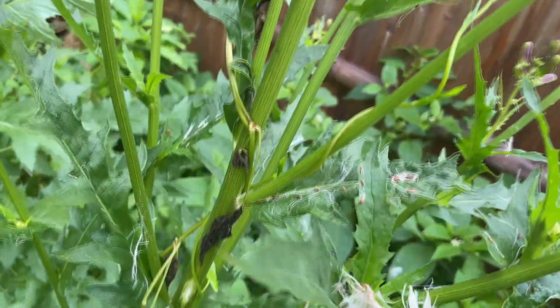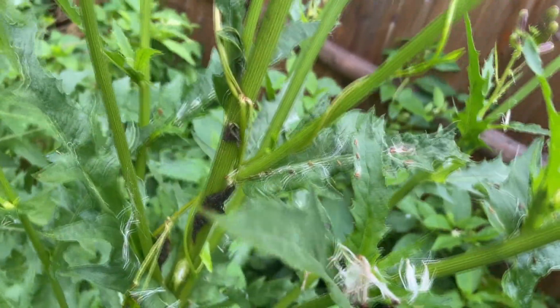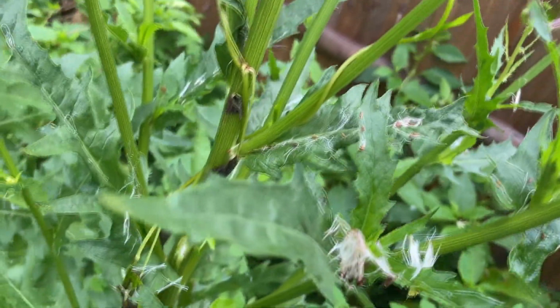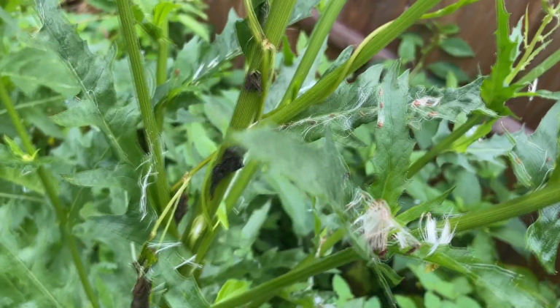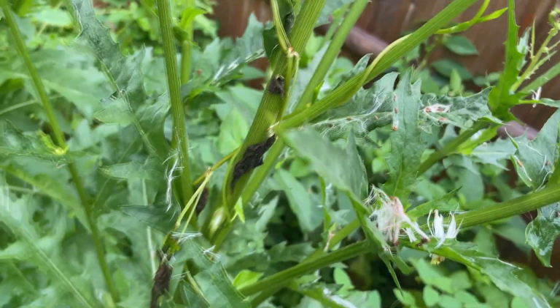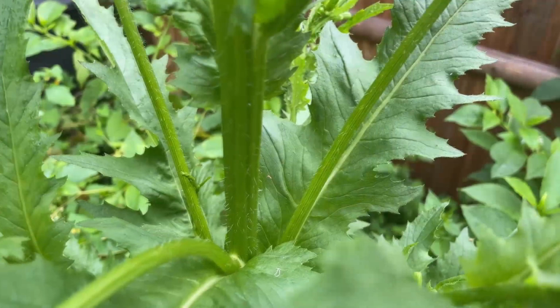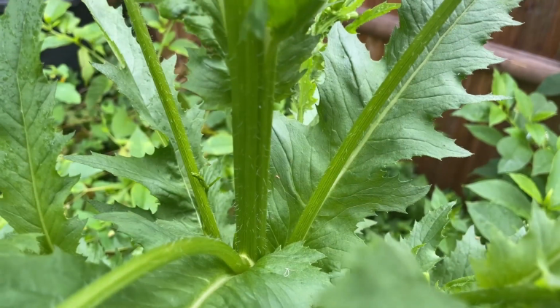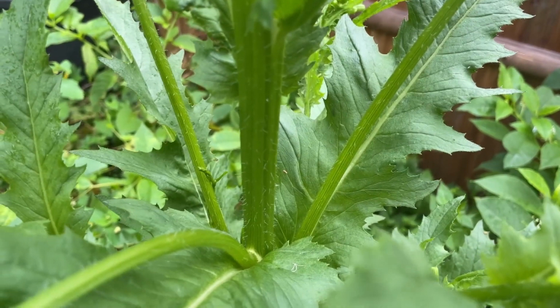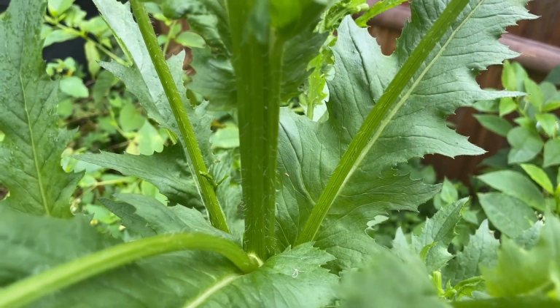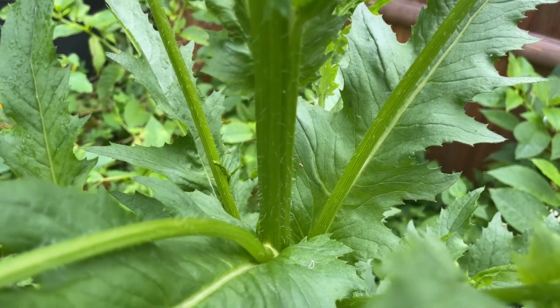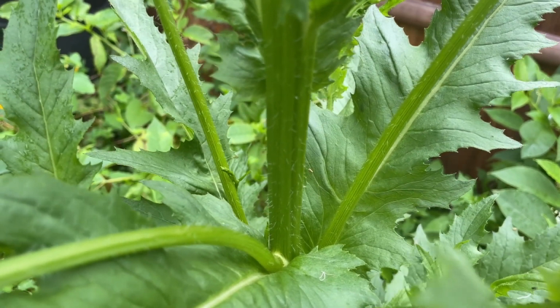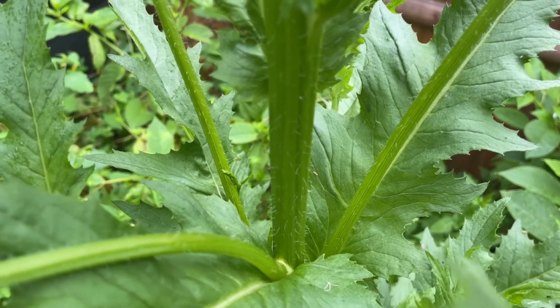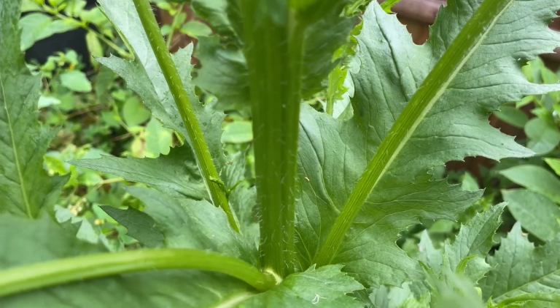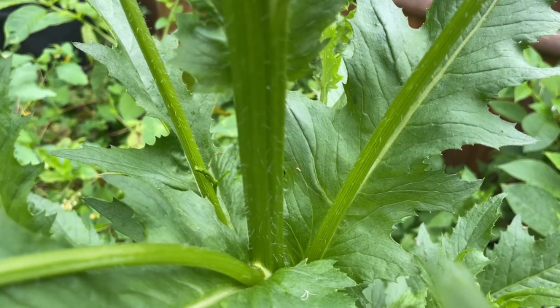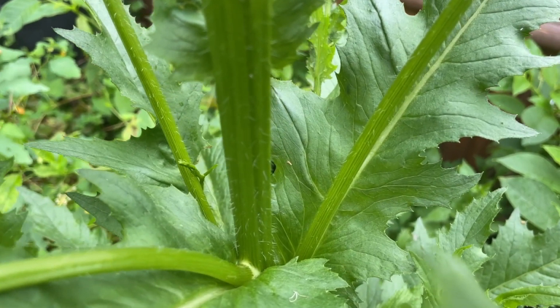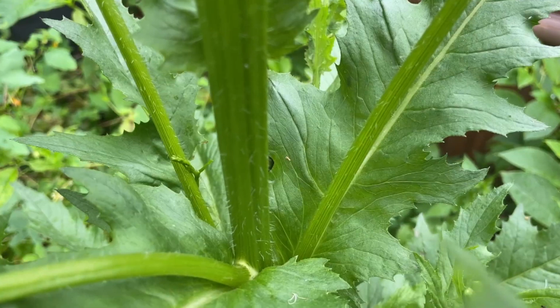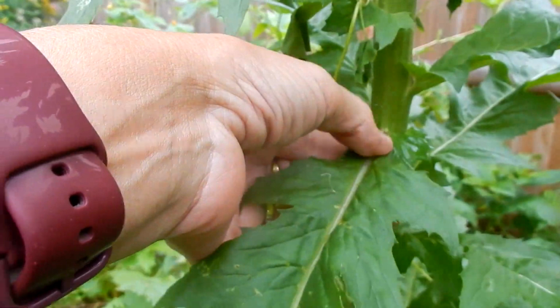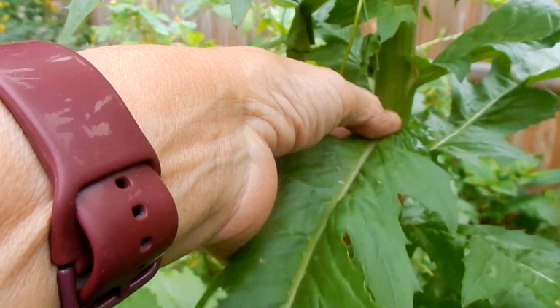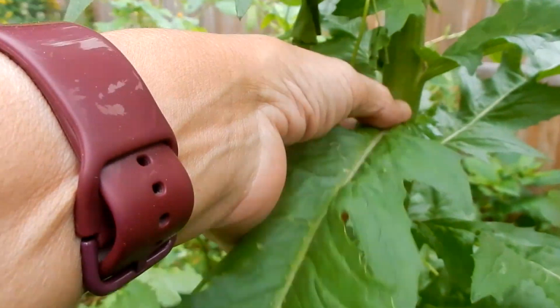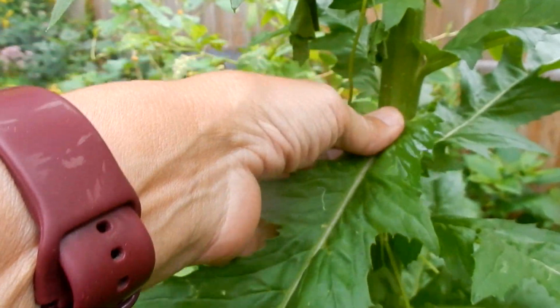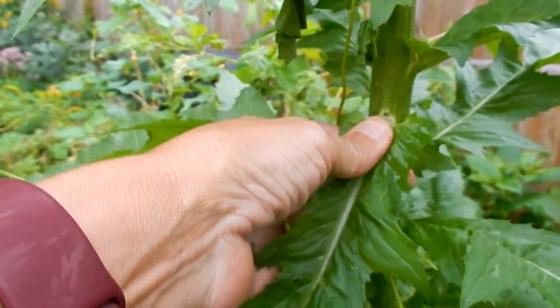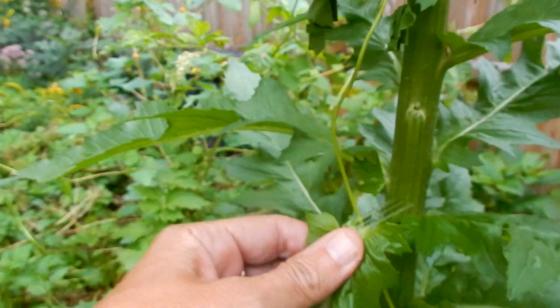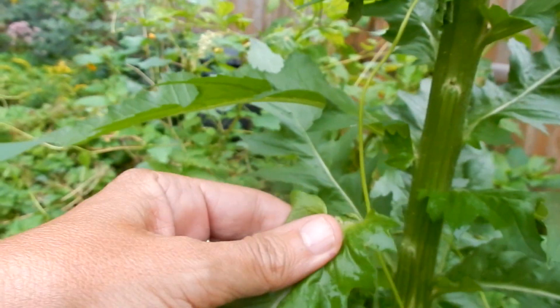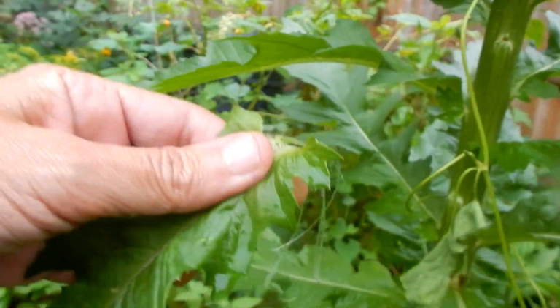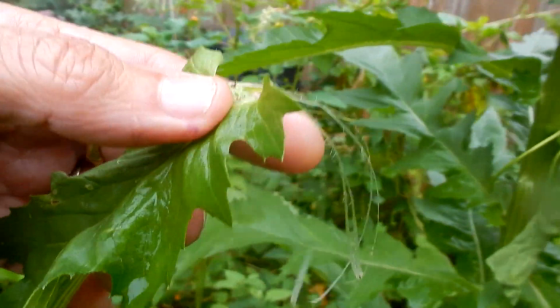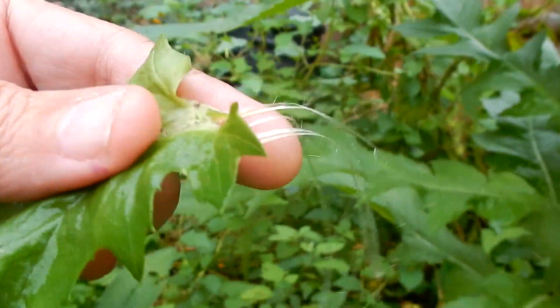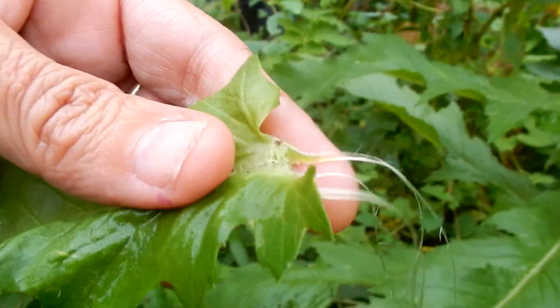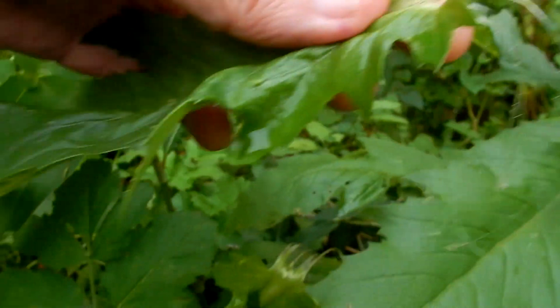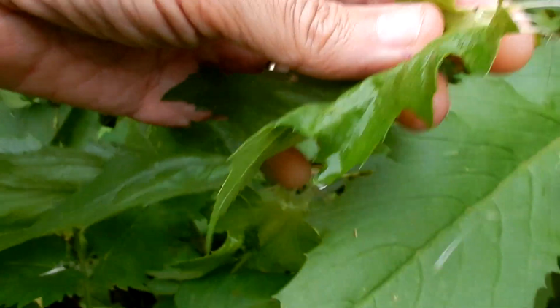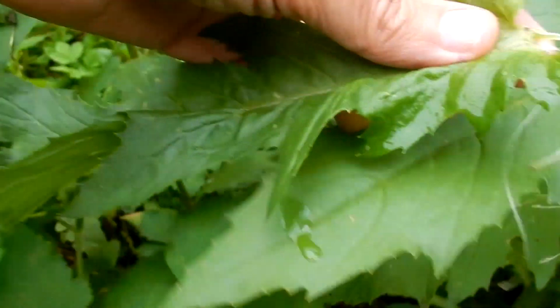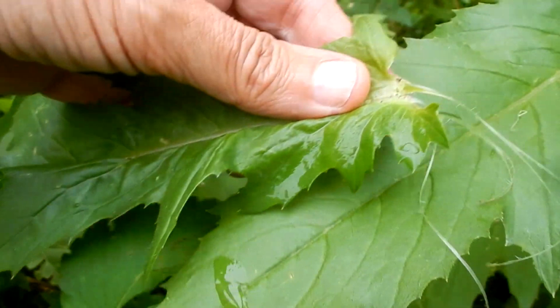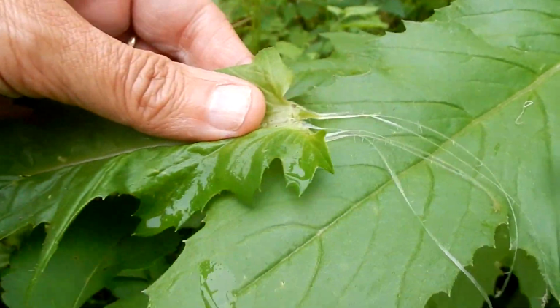Stems grow two to eight feet and even taller. They are thick, green, and grooved. The stem is brittle and erect. When you peel the leaf off the stem, you can see that it's very stringy.